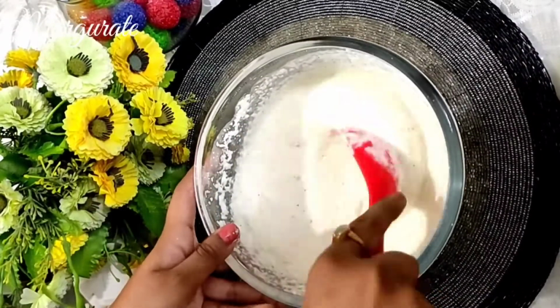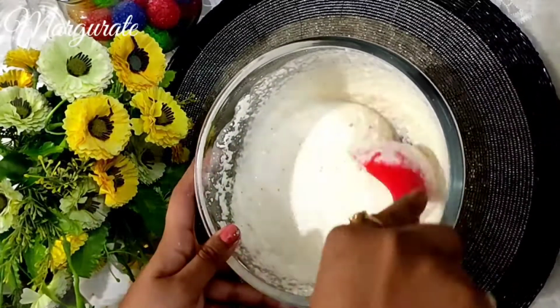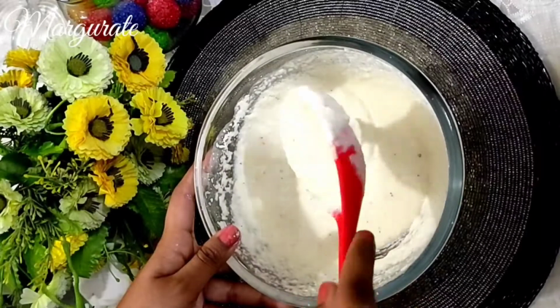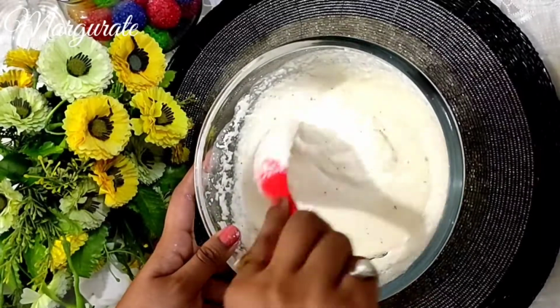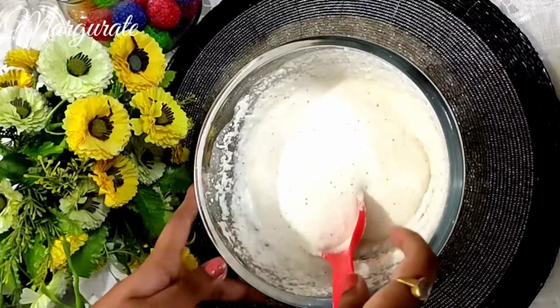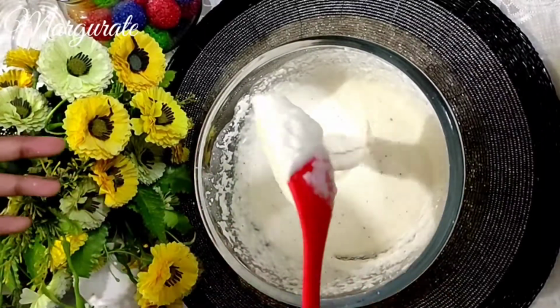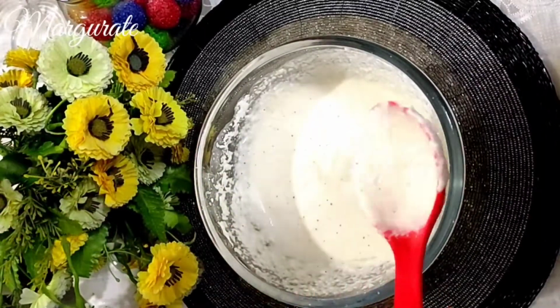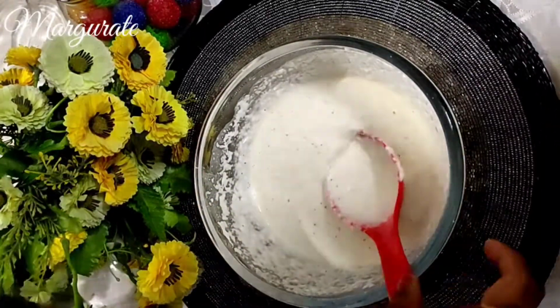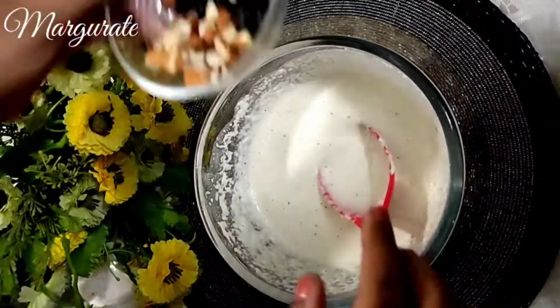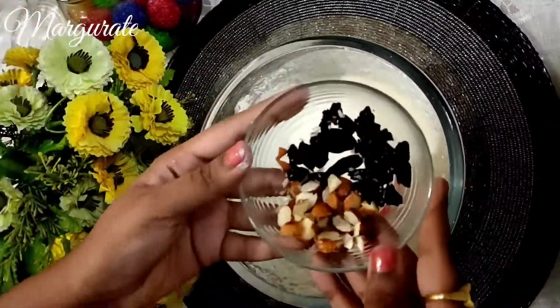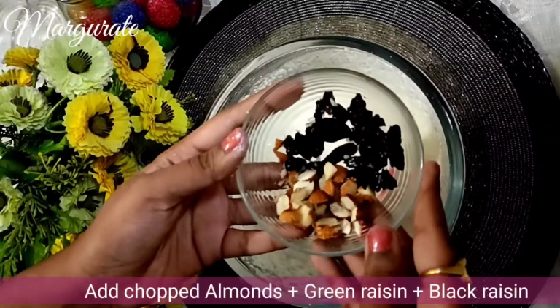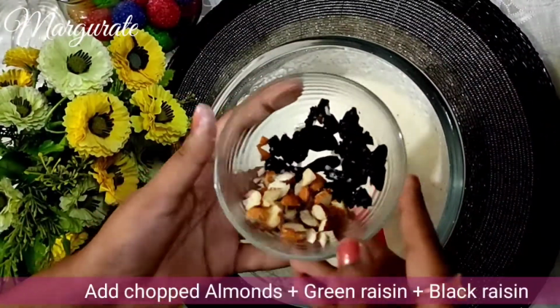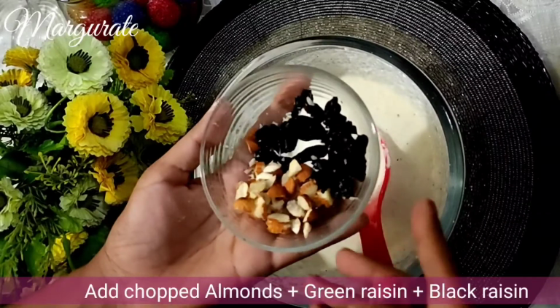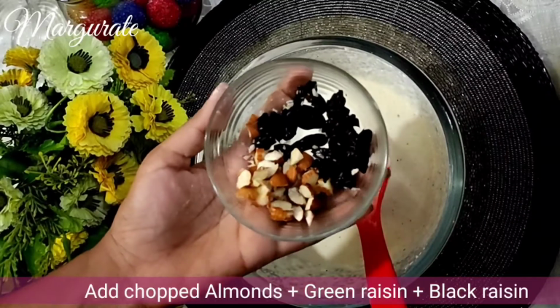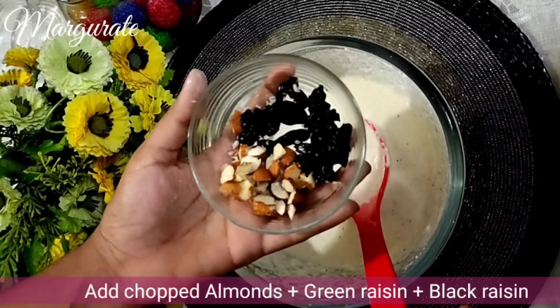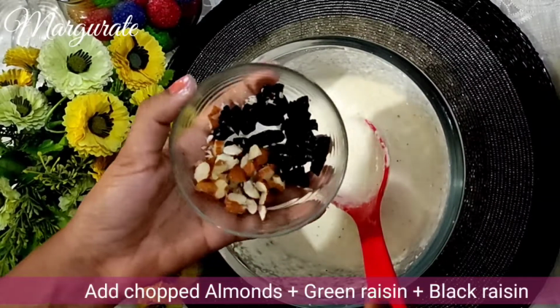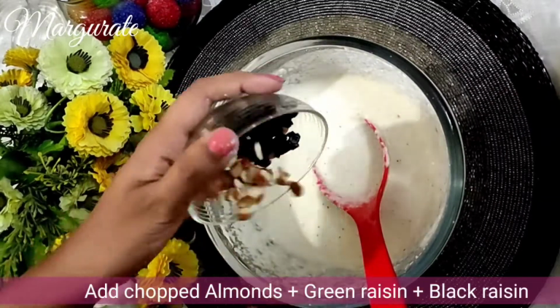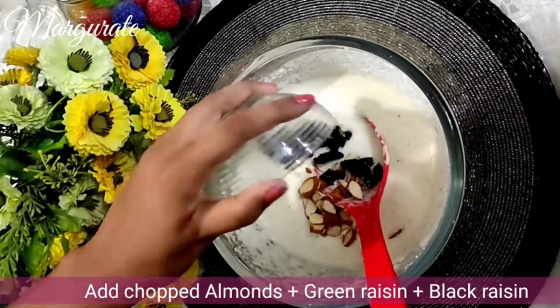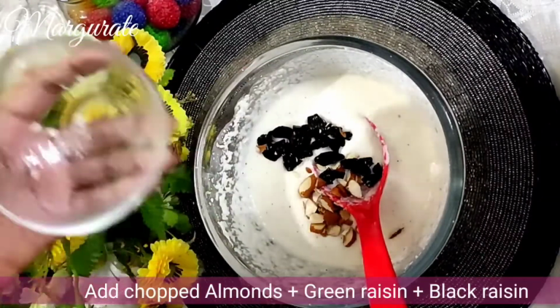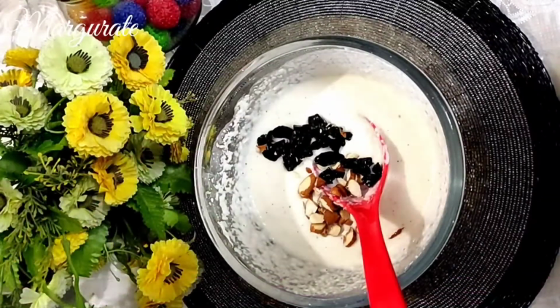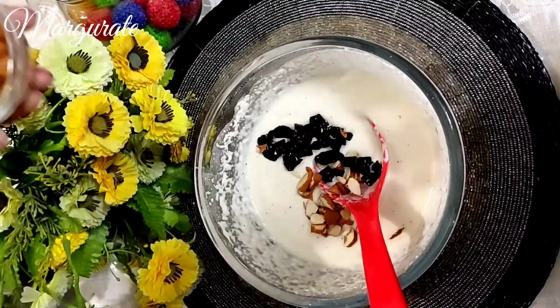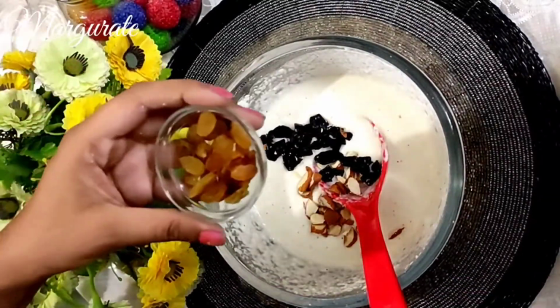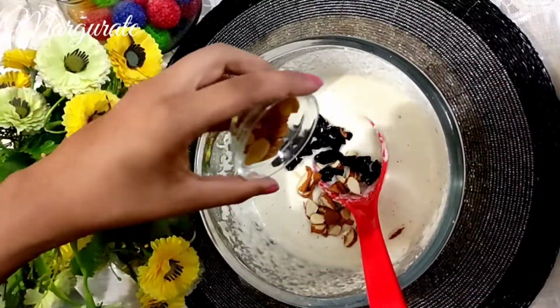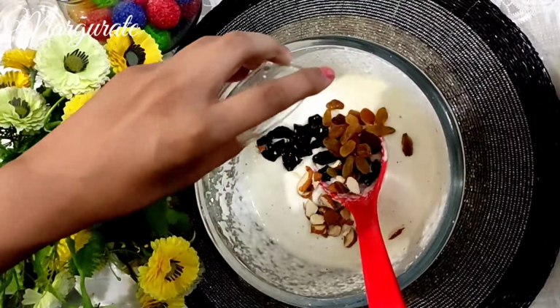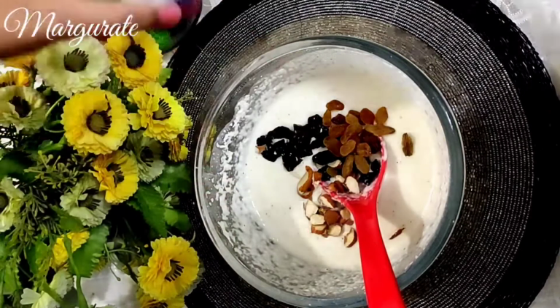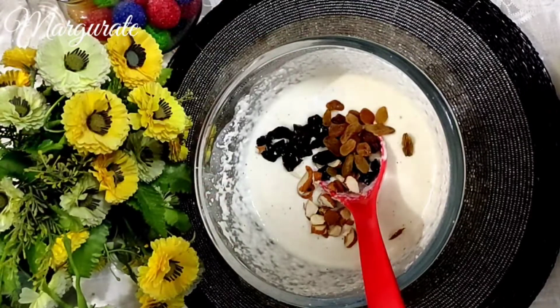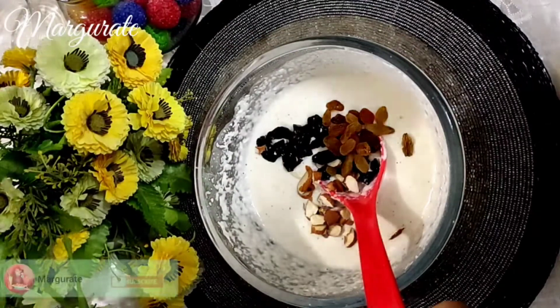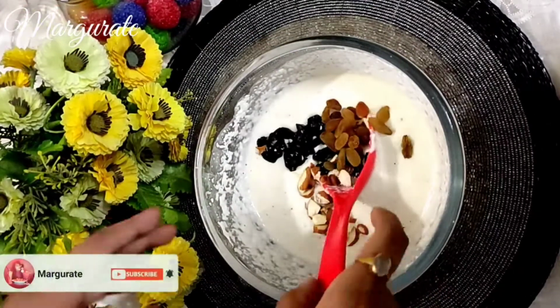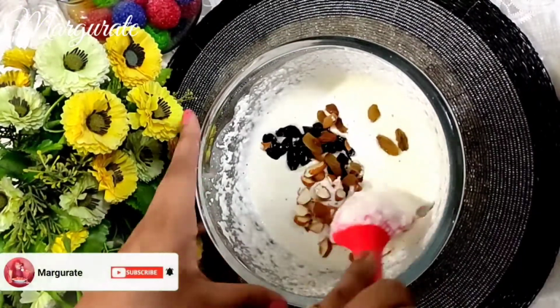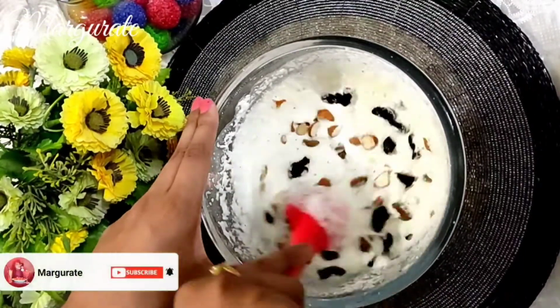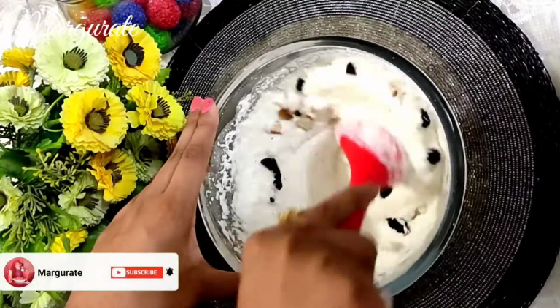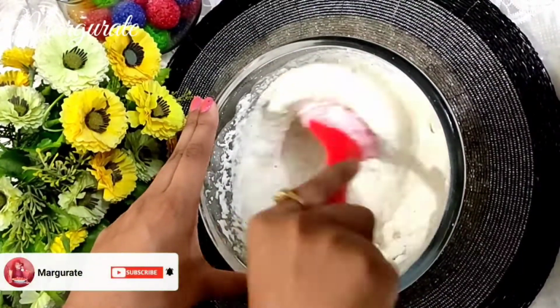When it is ready, we will add some dry fruits. I have some small apples and black raisins. I also have some fresh fruit. I will mix everything together well.